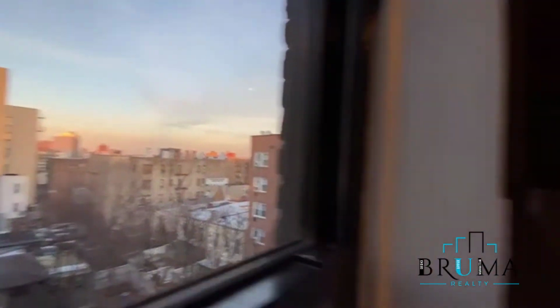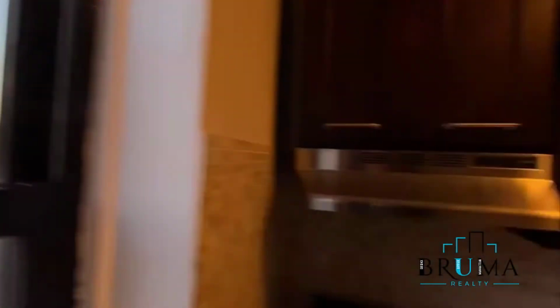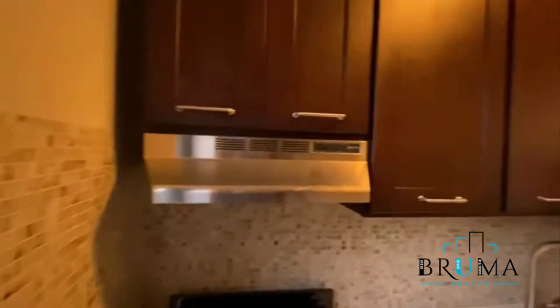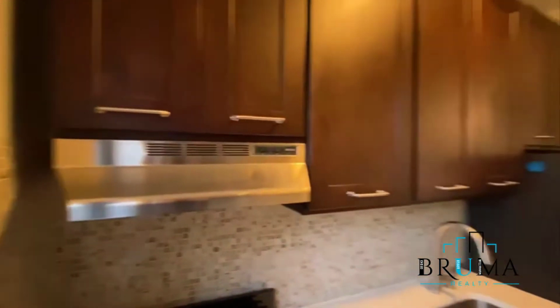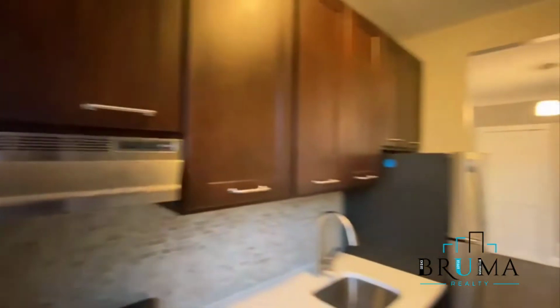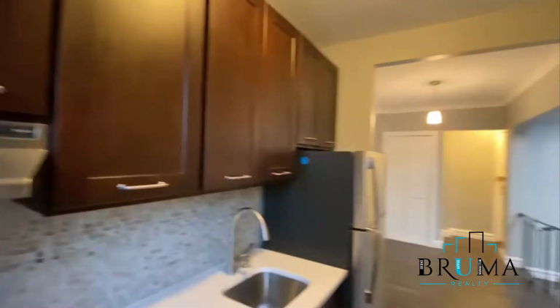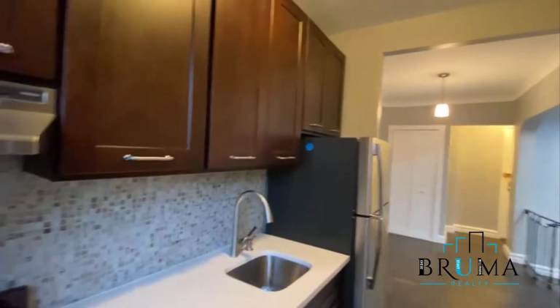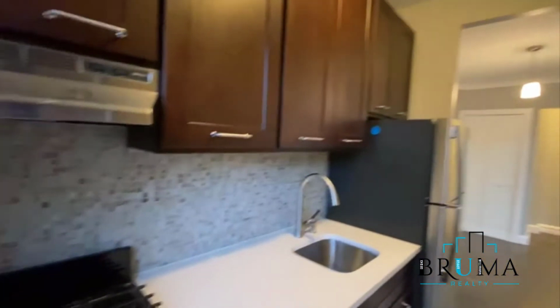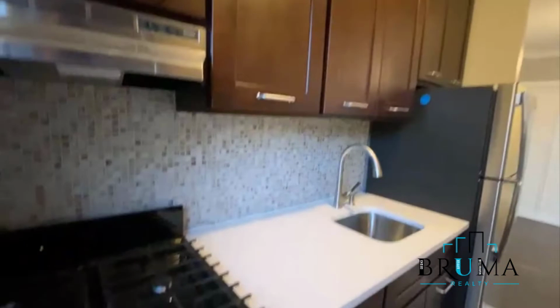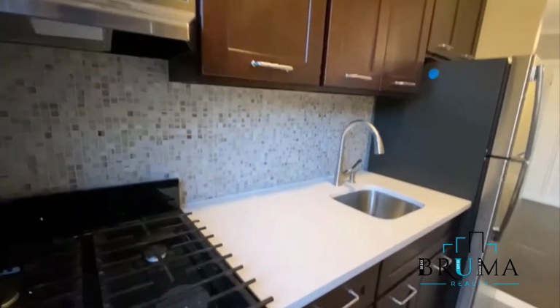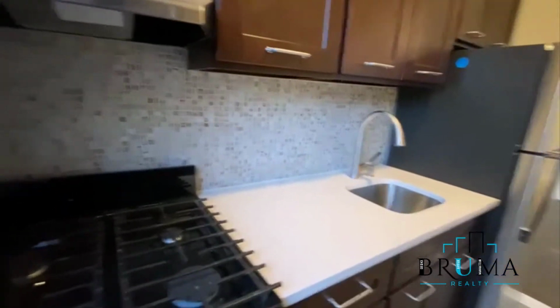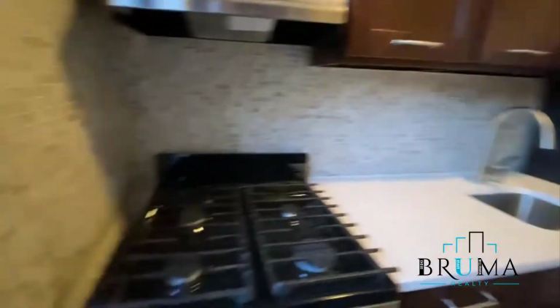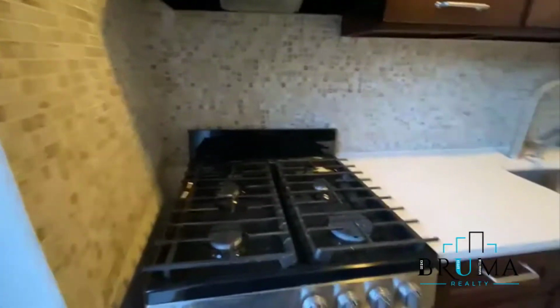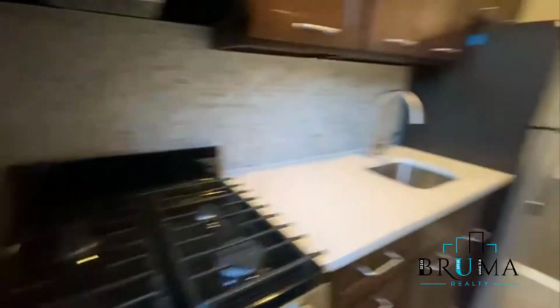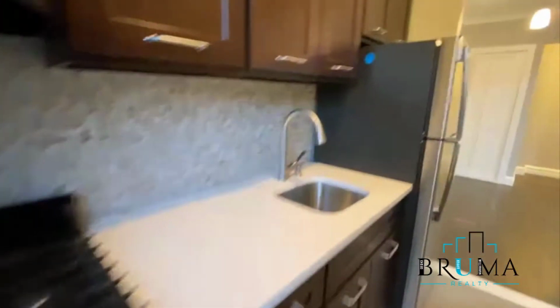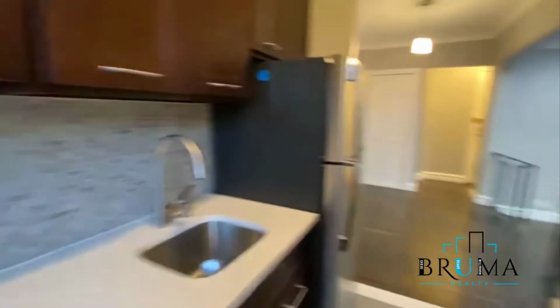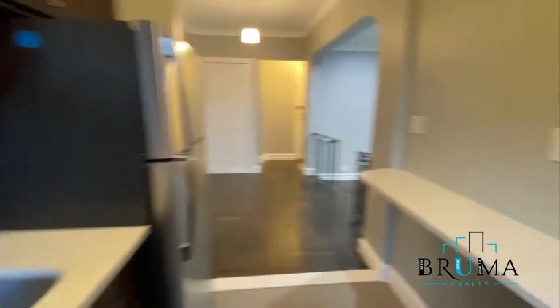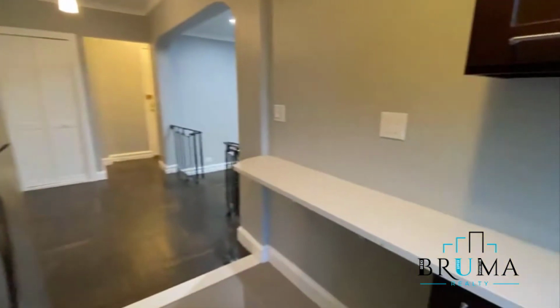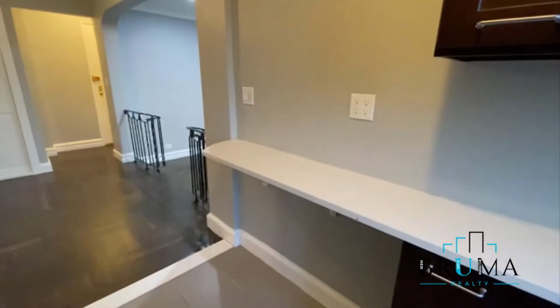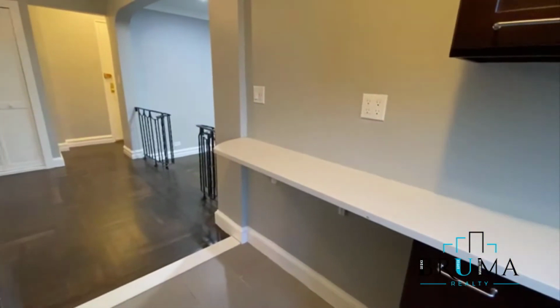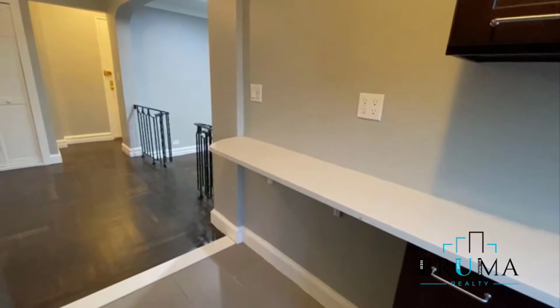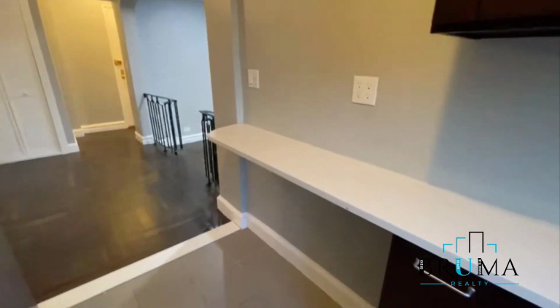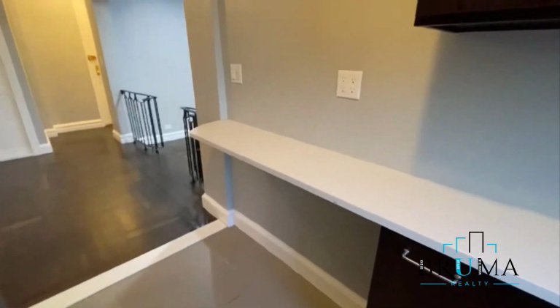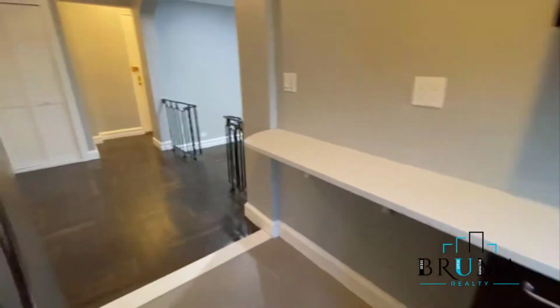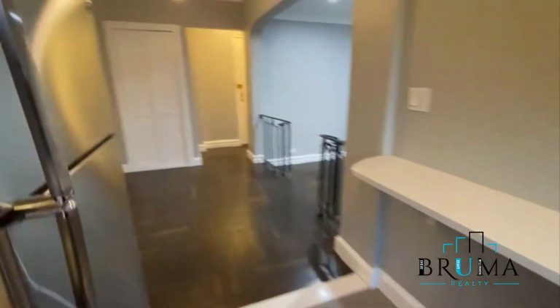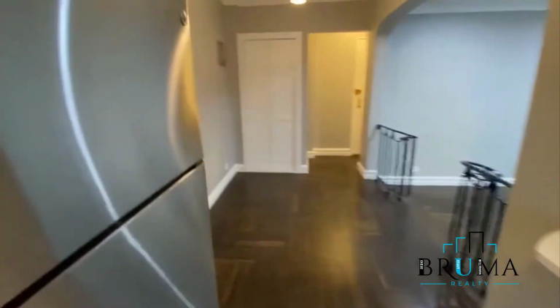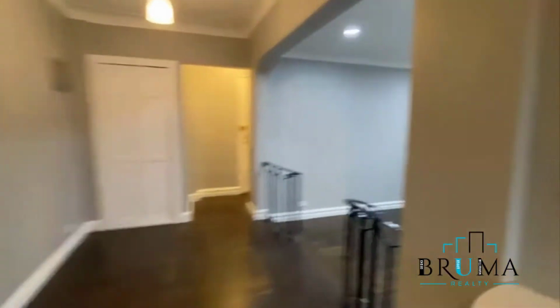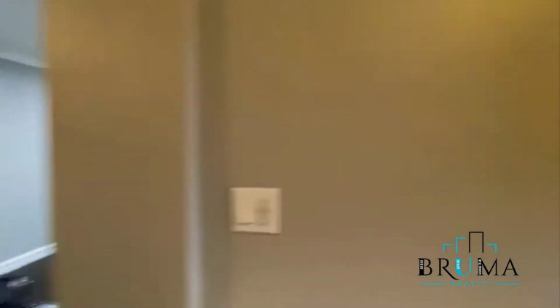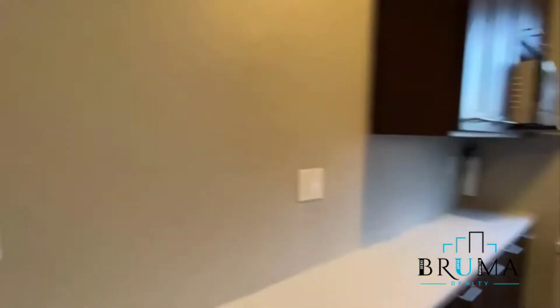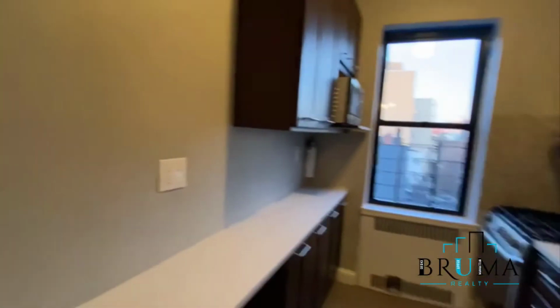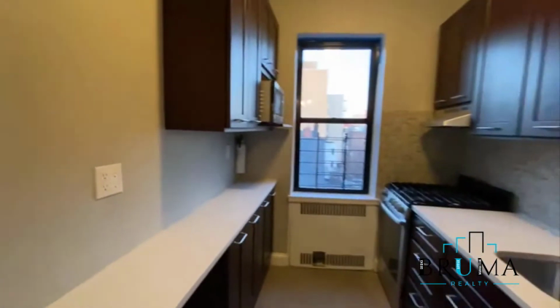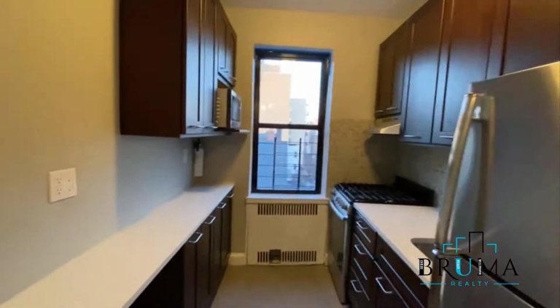You get some good light here, lots of cabinets, beautiful backsplash, countertops, gas oven, stainless appliances. You have some barstools right here and a microwave.